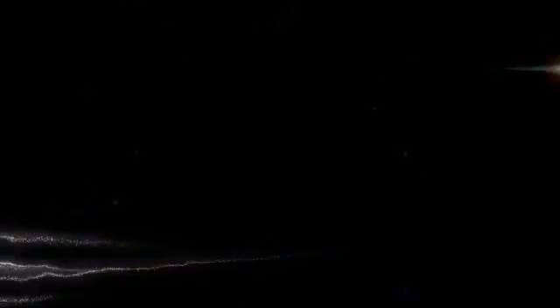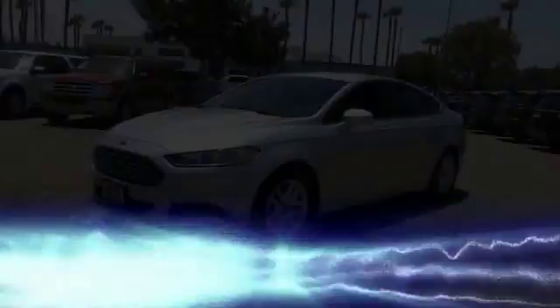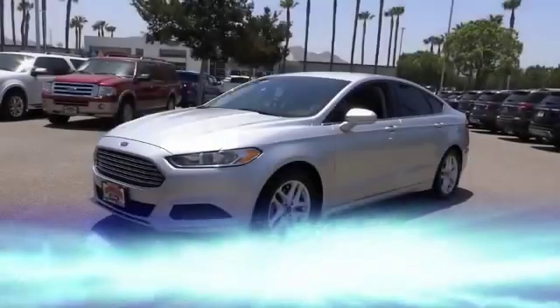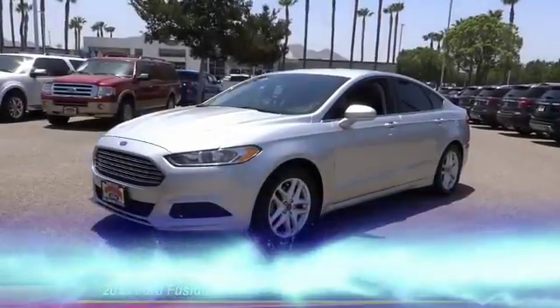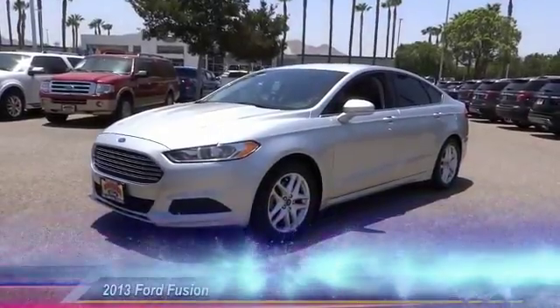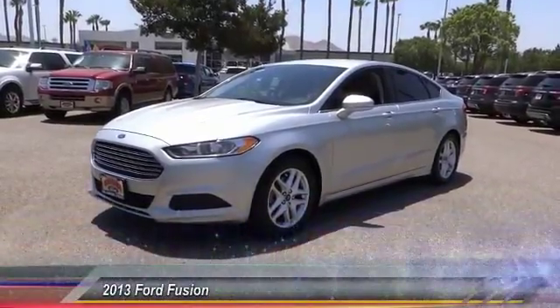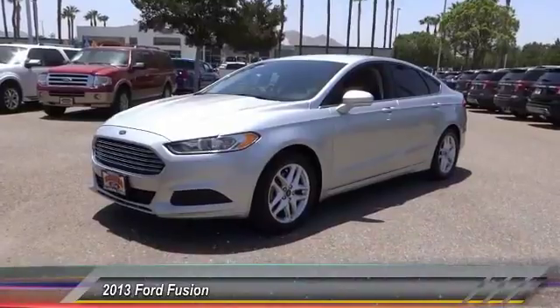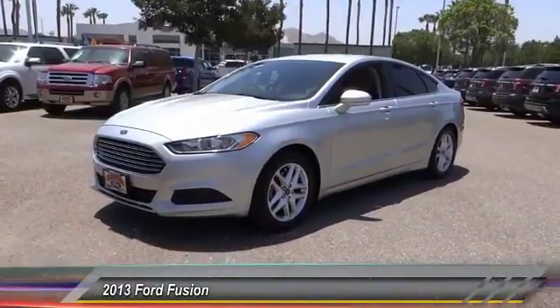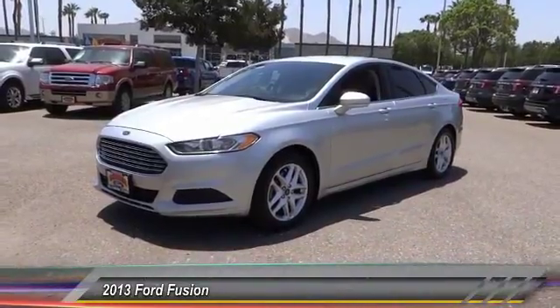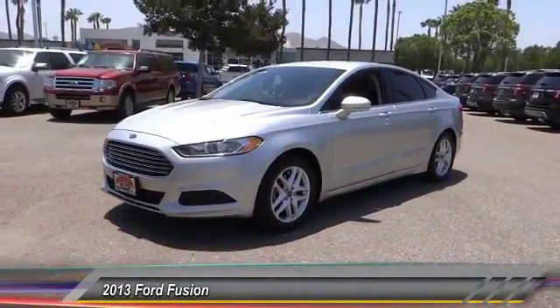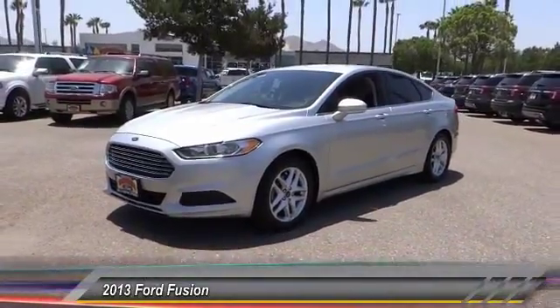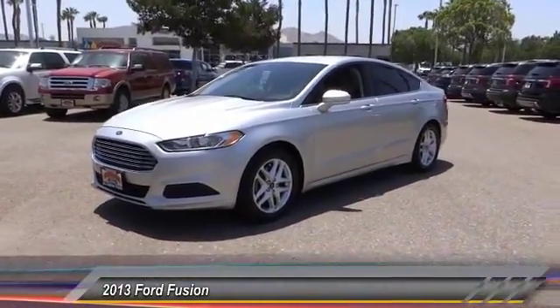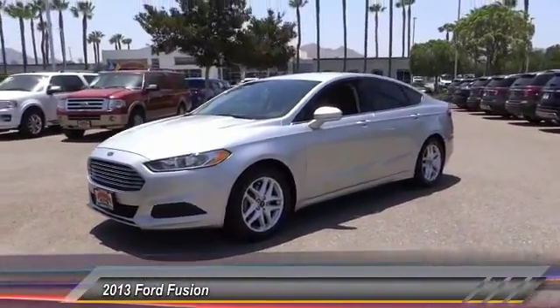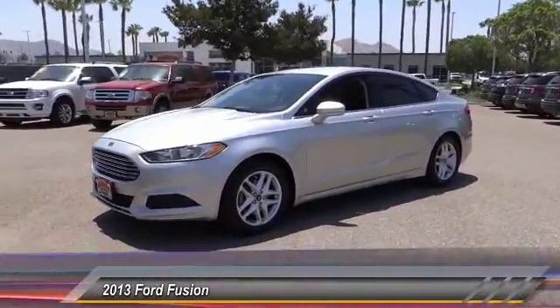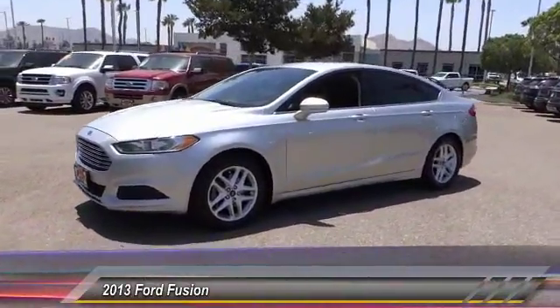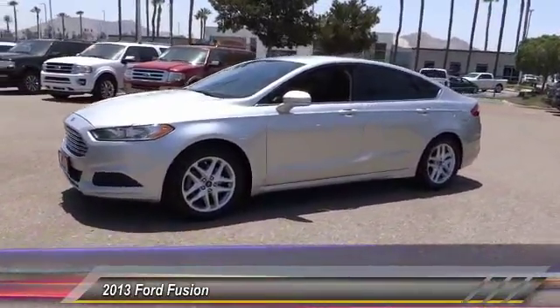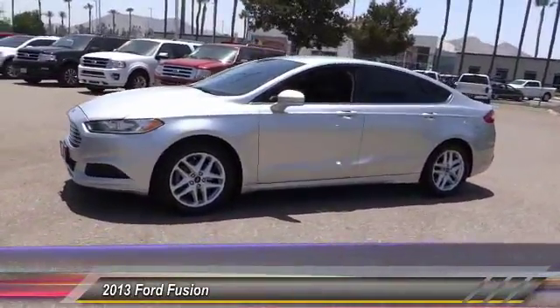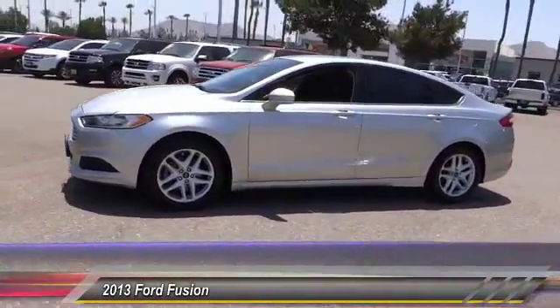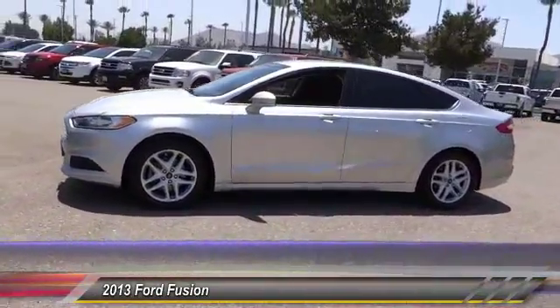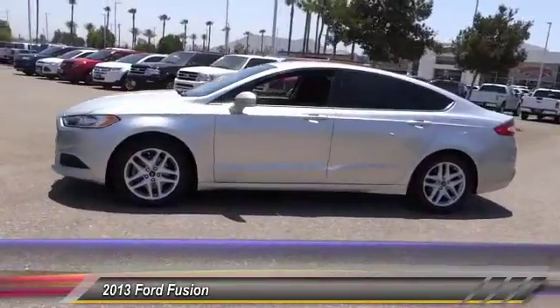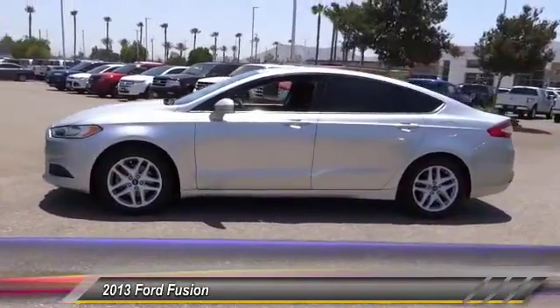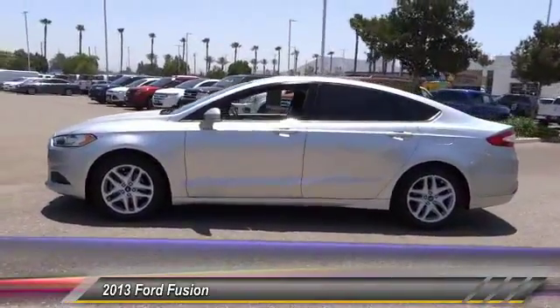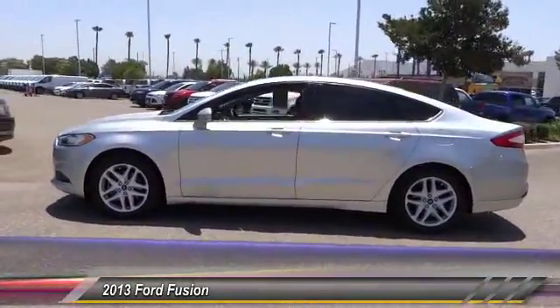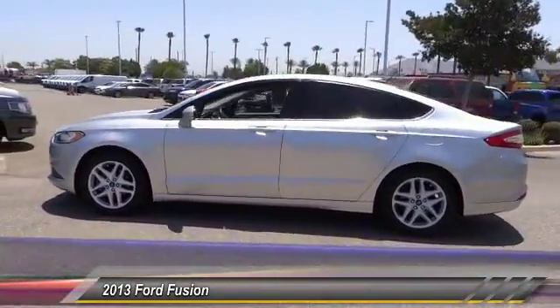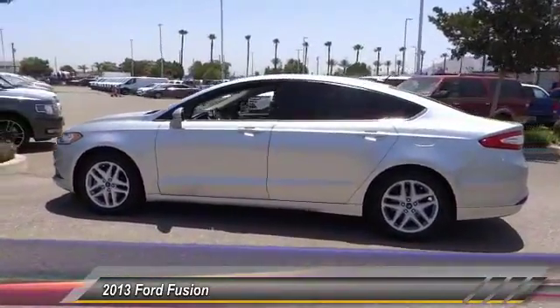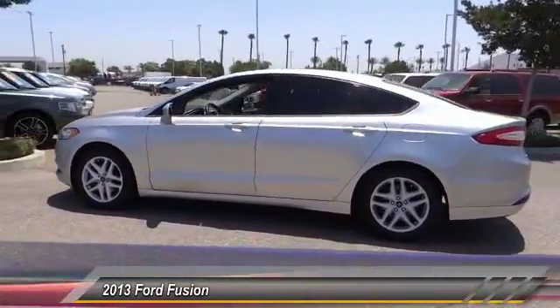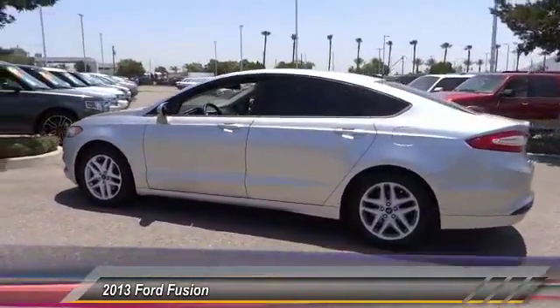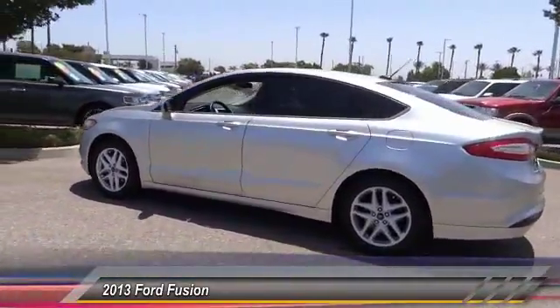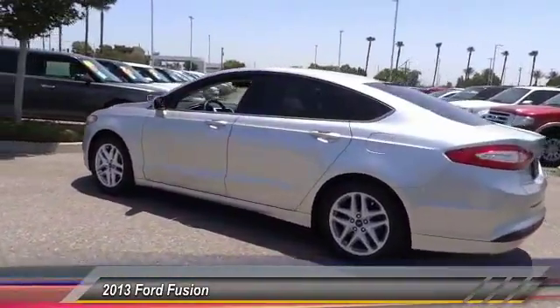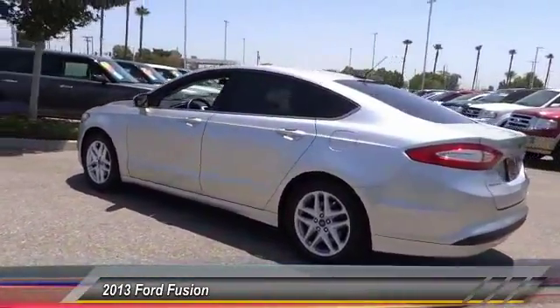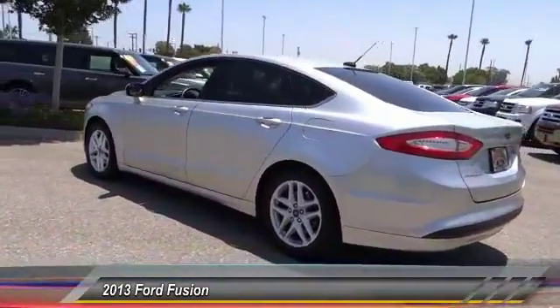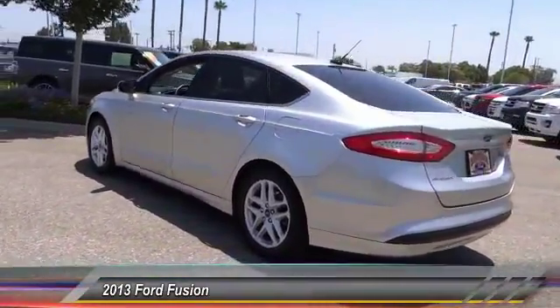The 2013 Fusion. You can have both impressive power and great economy in a Fusion, and it is priced below $15,000. This vehicle has less than 85,000 miles.